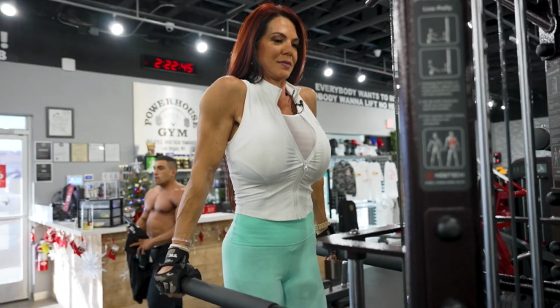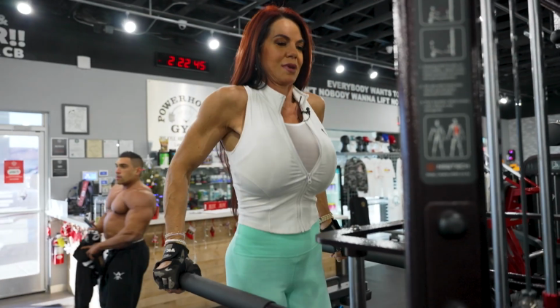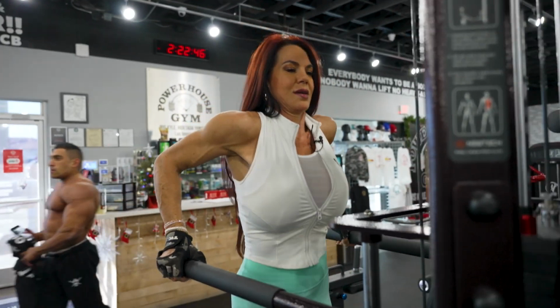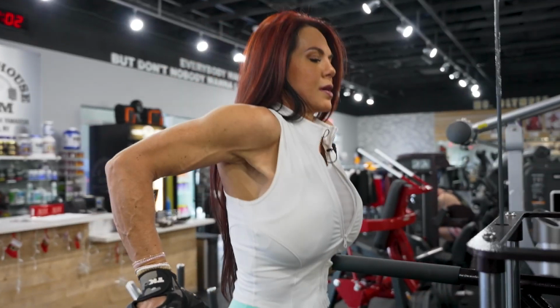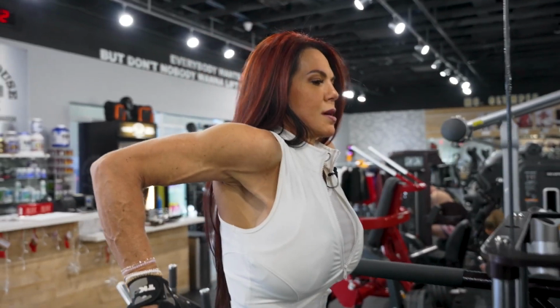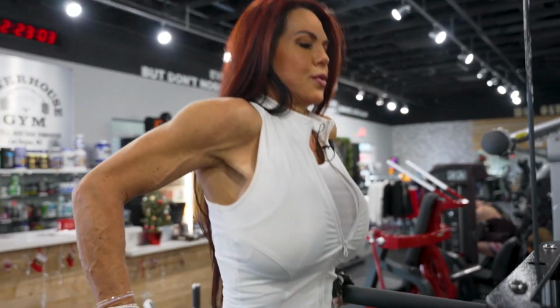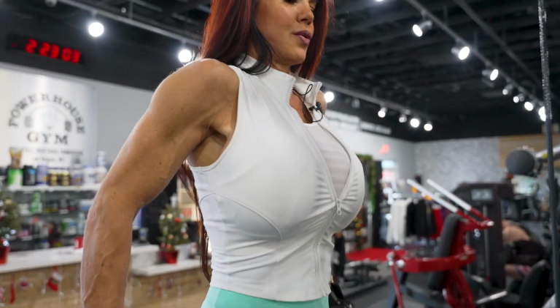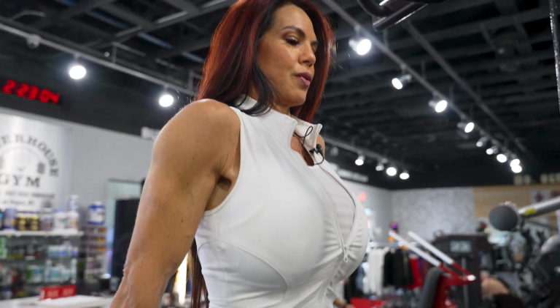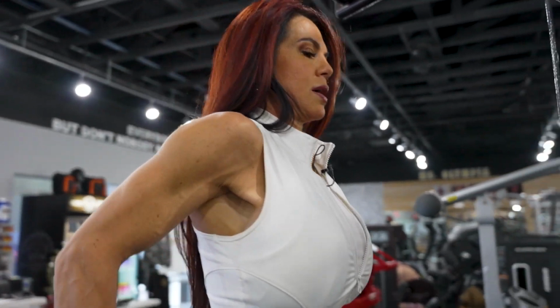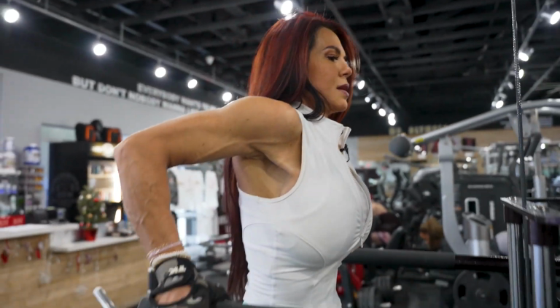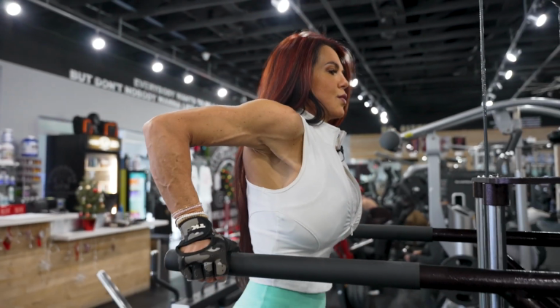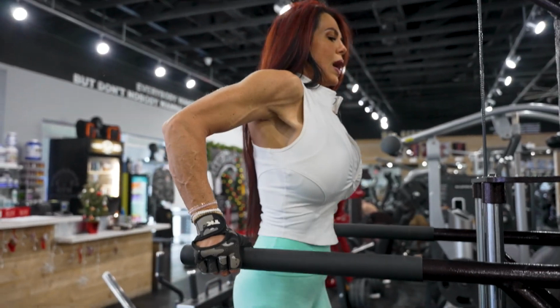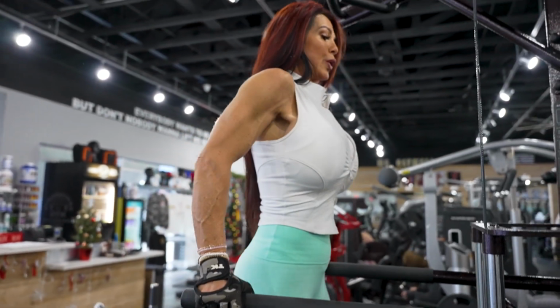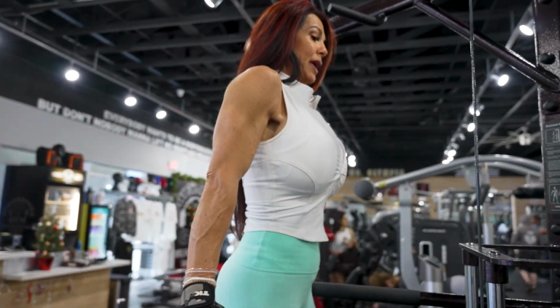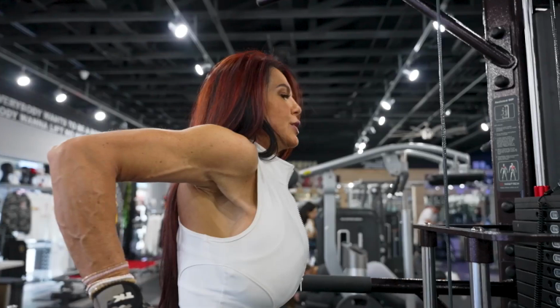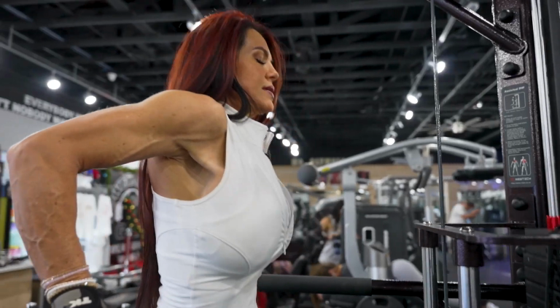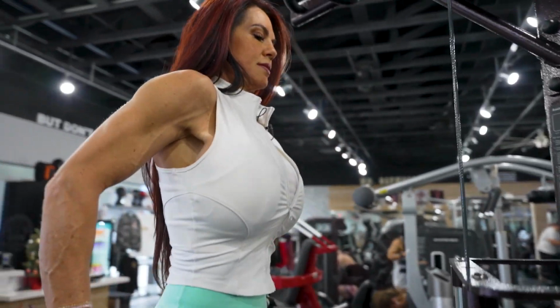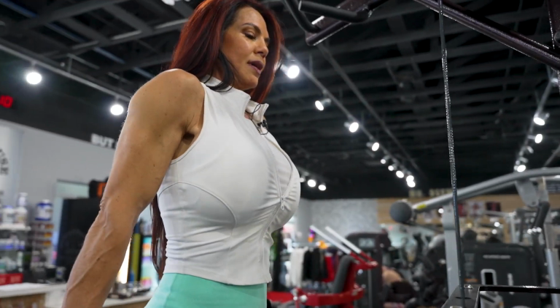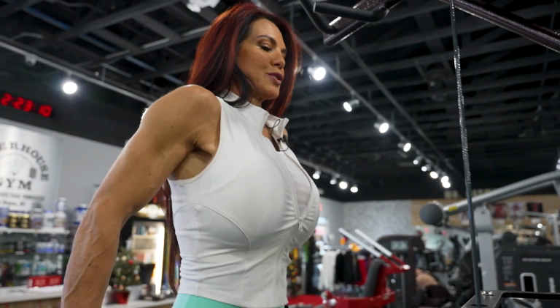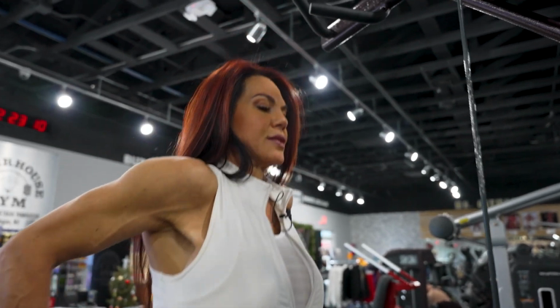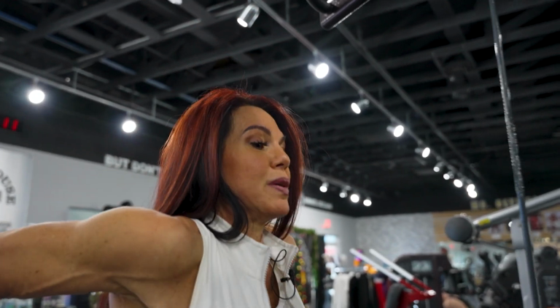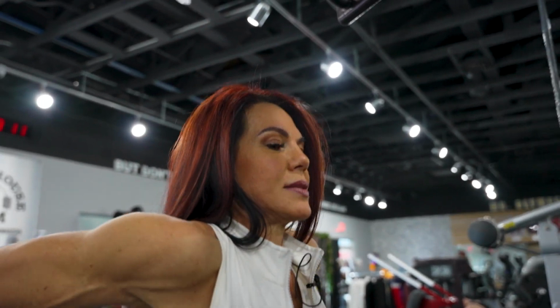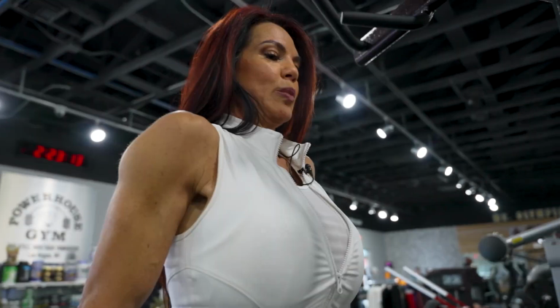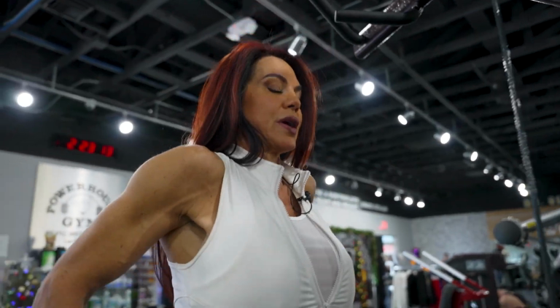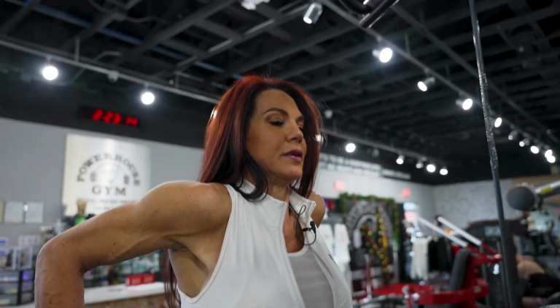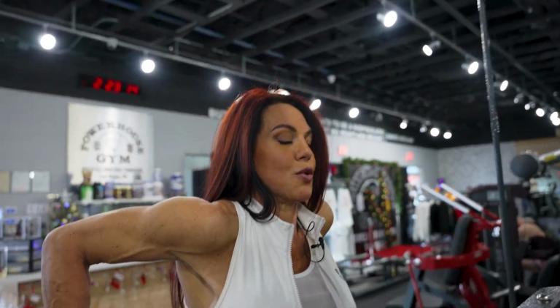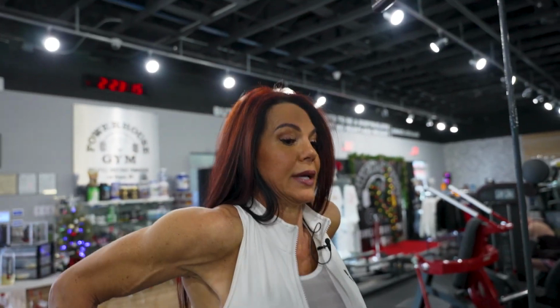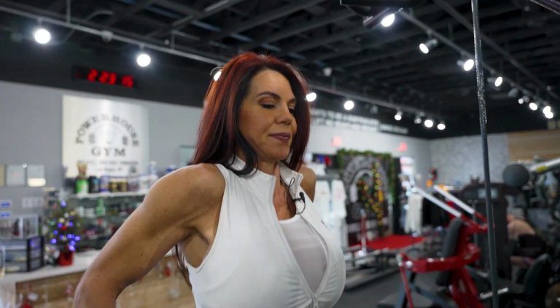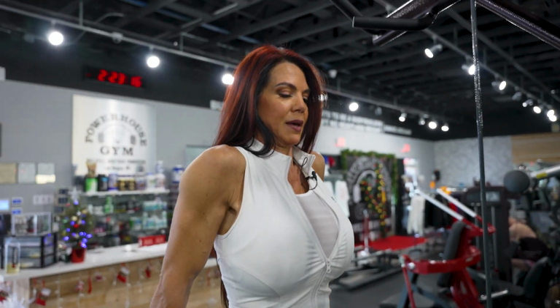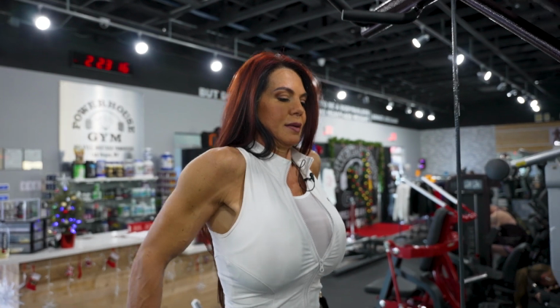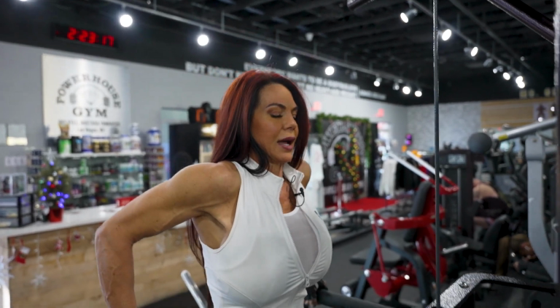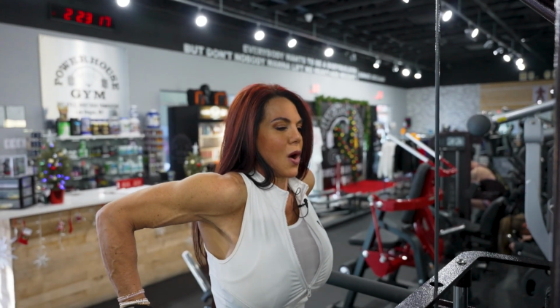And again, make sure you're trying to get a full extension on these. I will warn women doing these exercises: if you have implants, be very careful not to overdo it. A lot can go wrong.